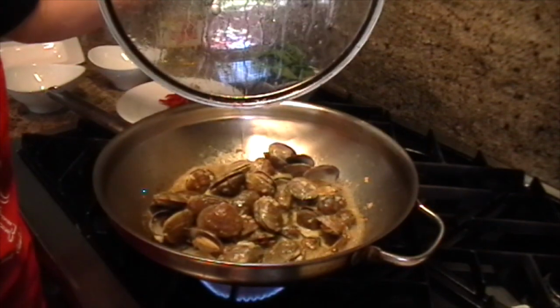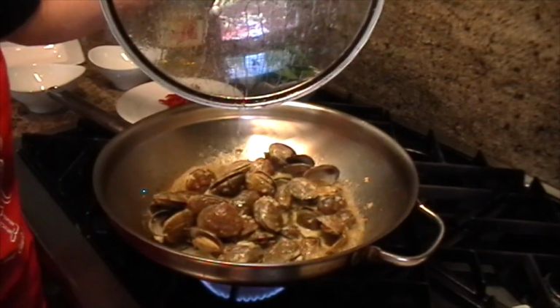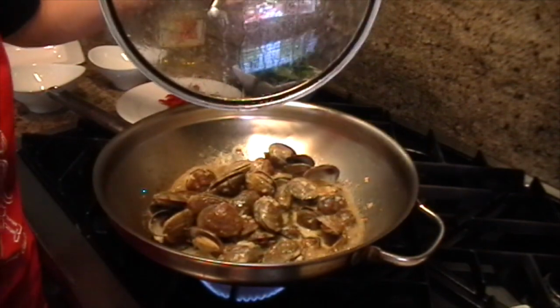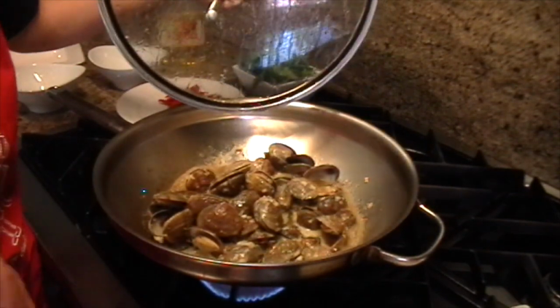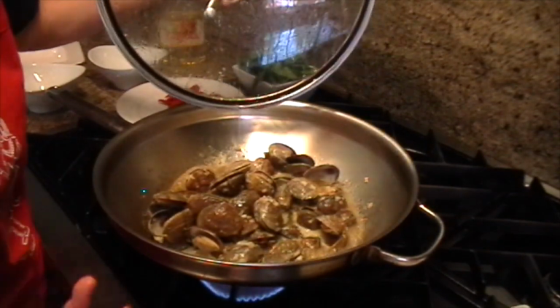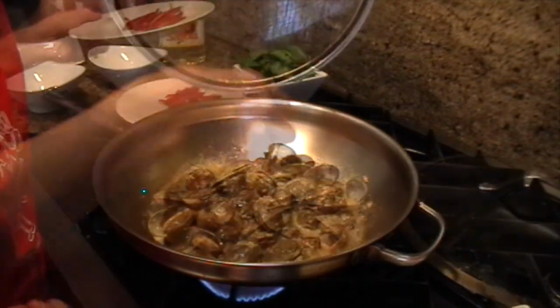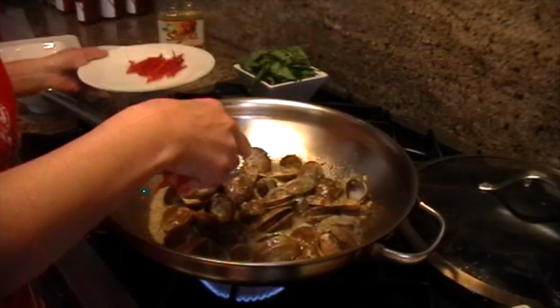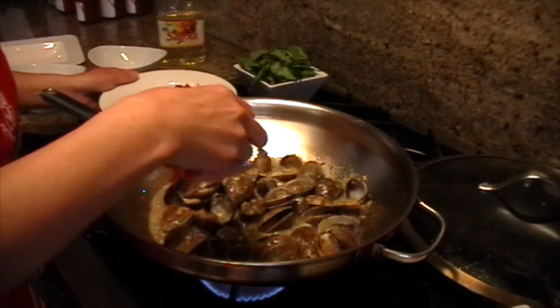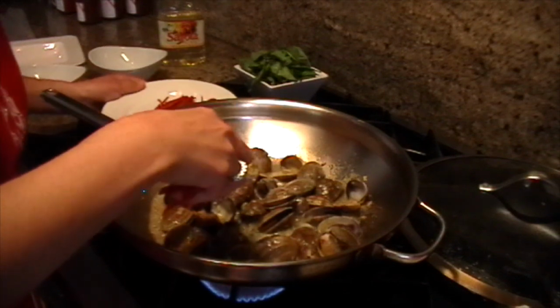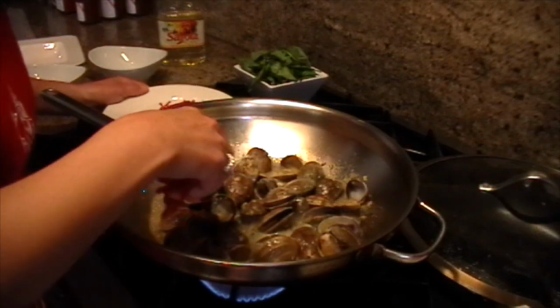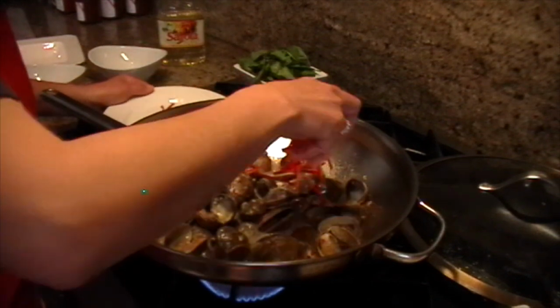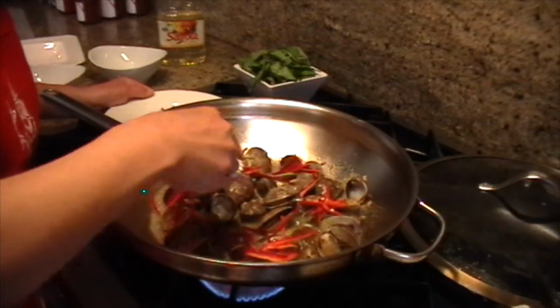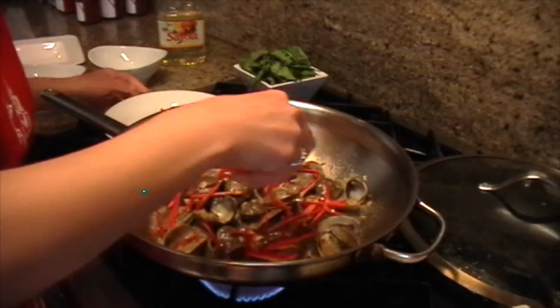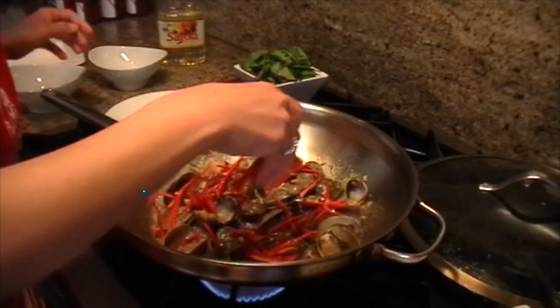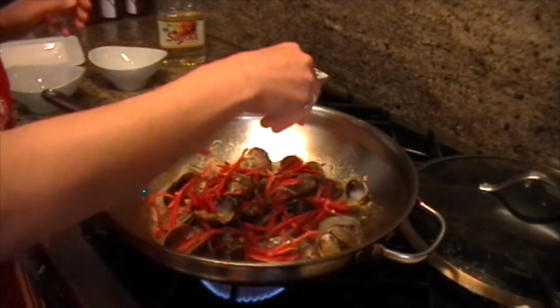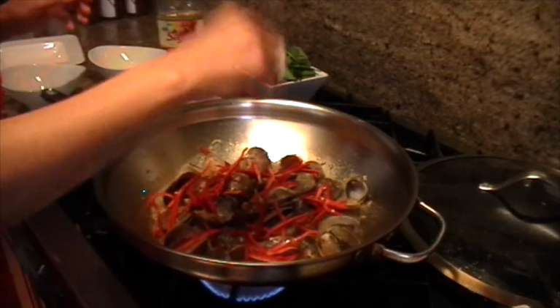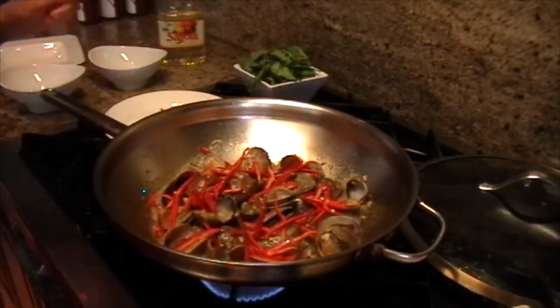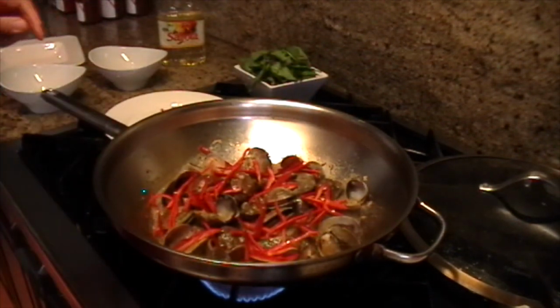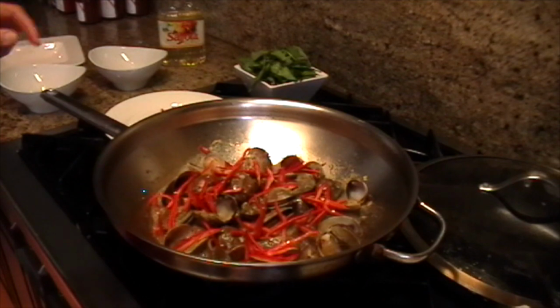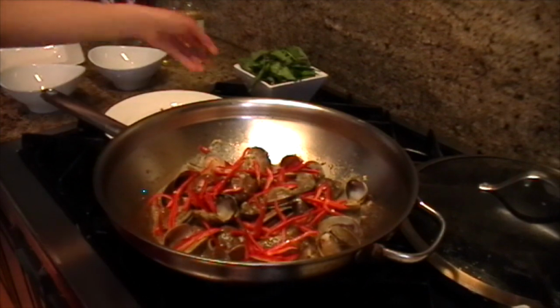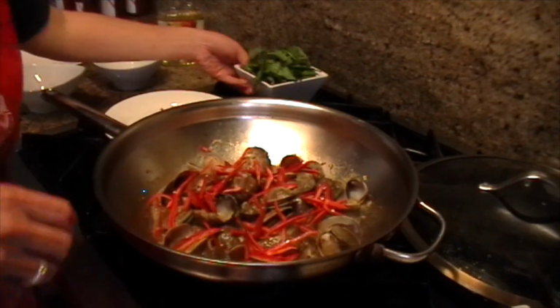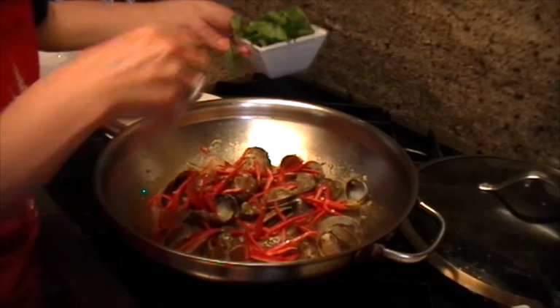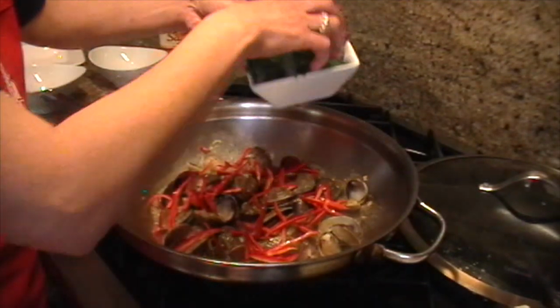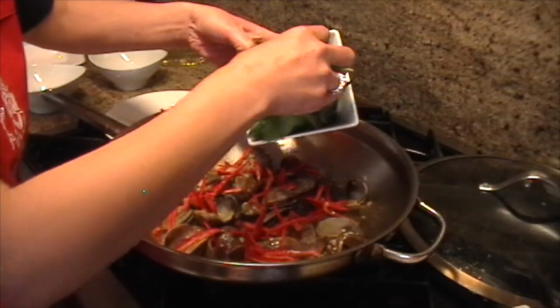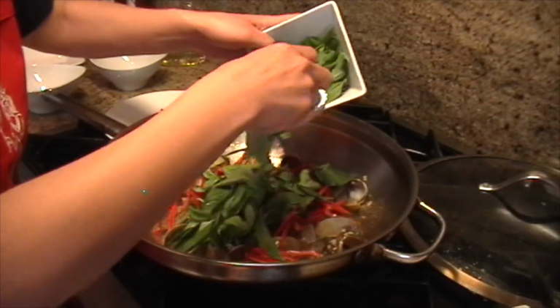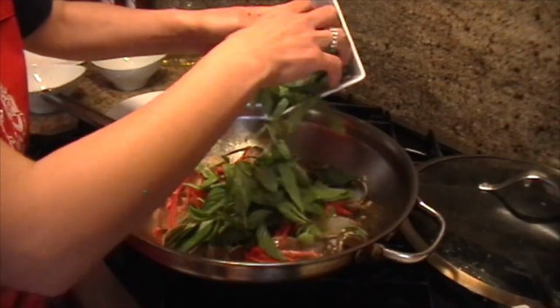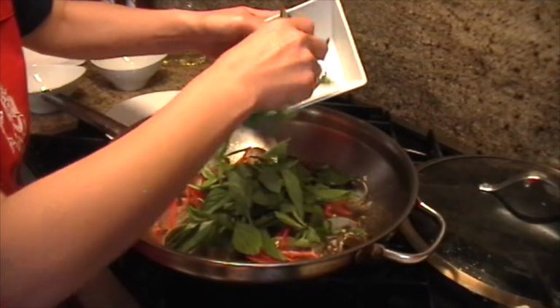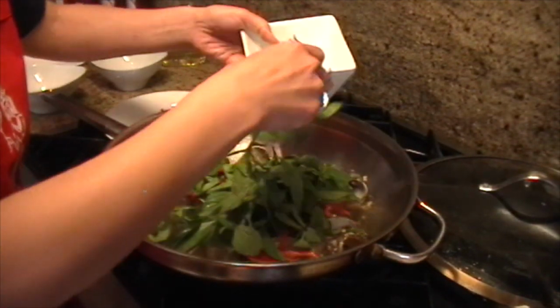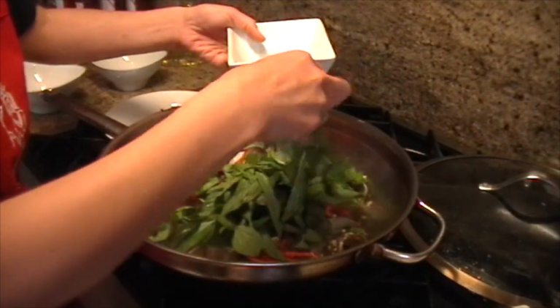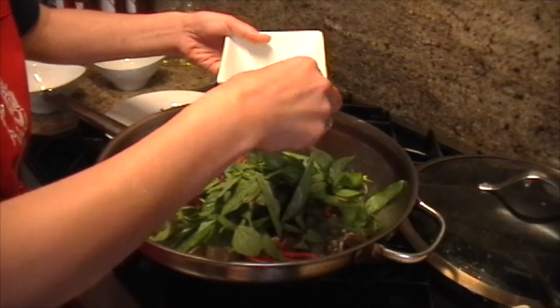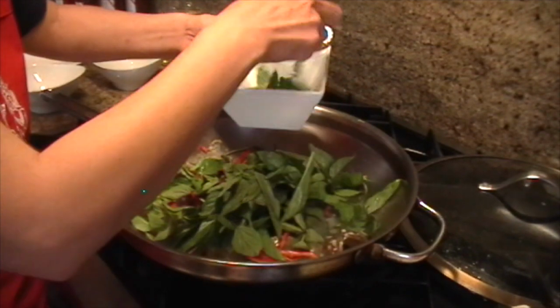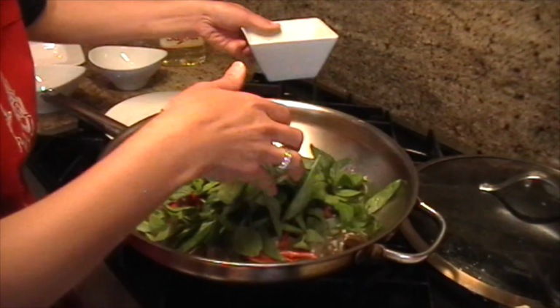That looks perfect. The clams start to open. Now I add the chili, turn off the heat, and add the rest of the basil. Save some for garnish.